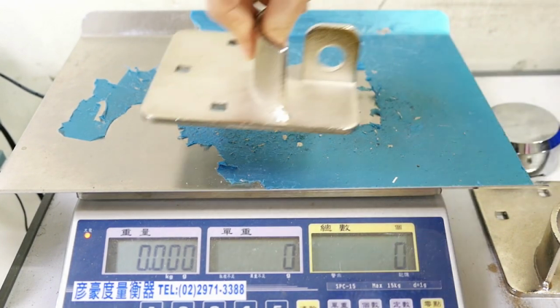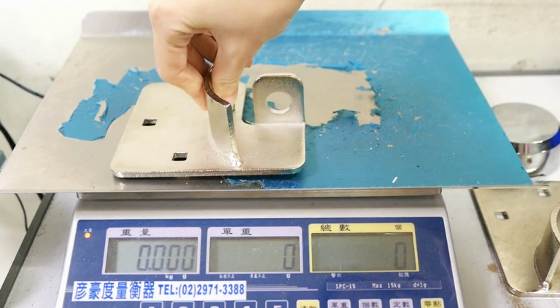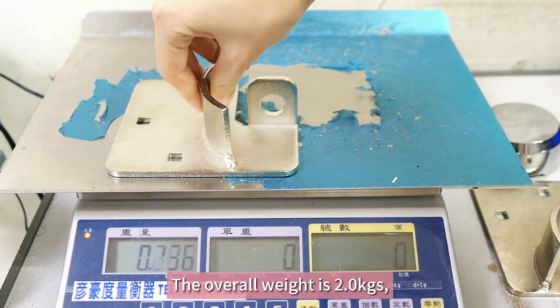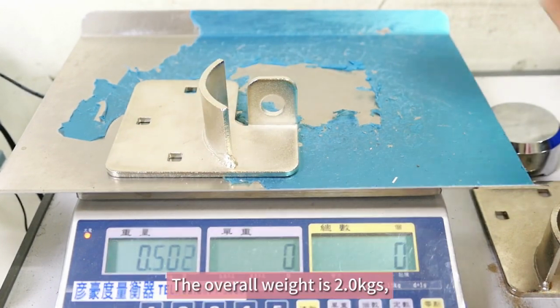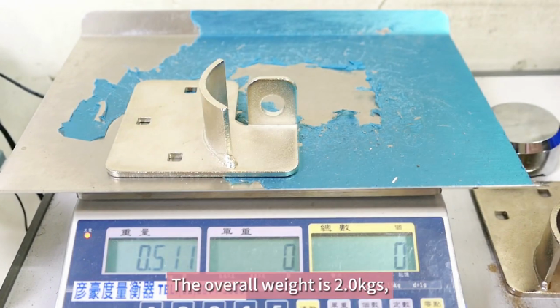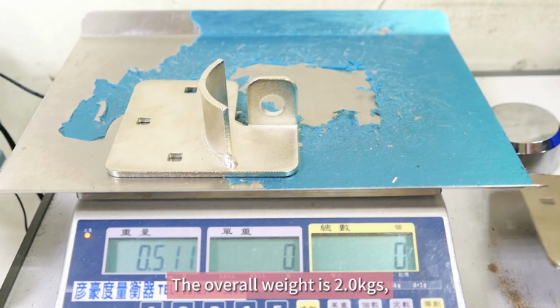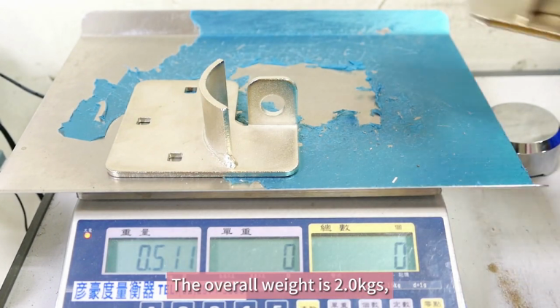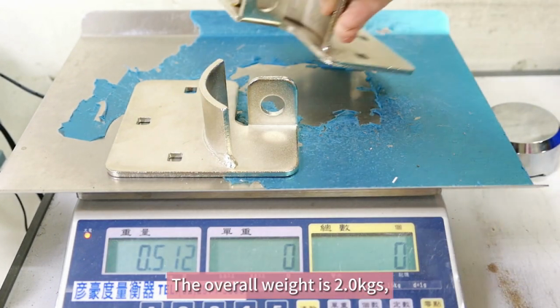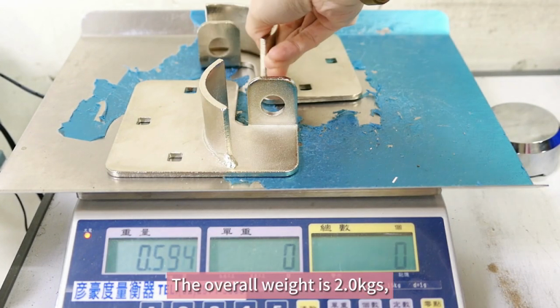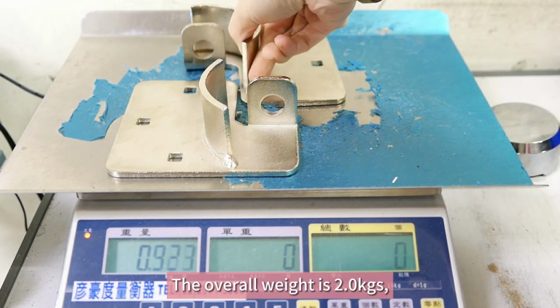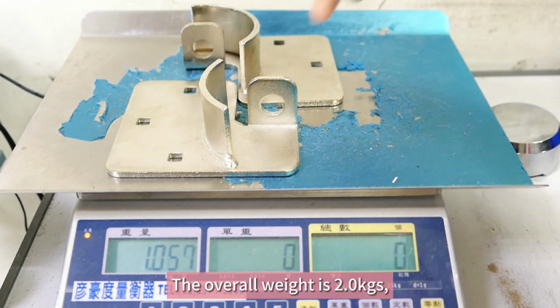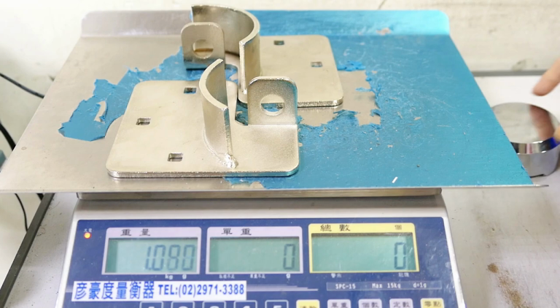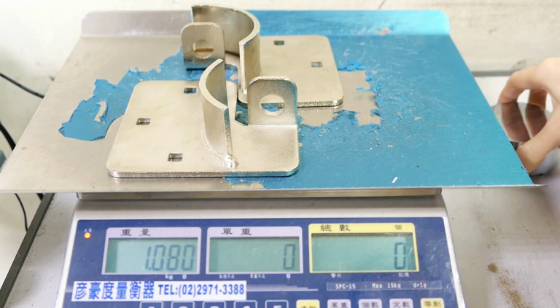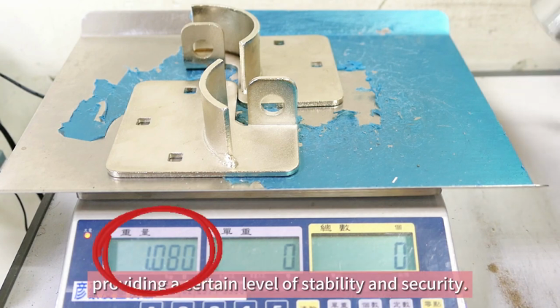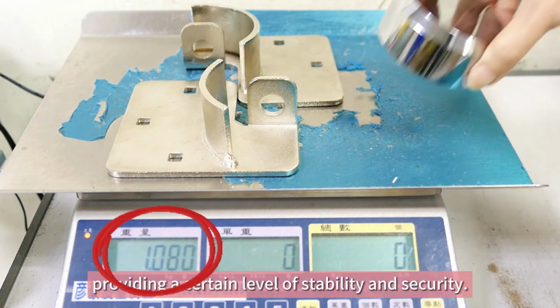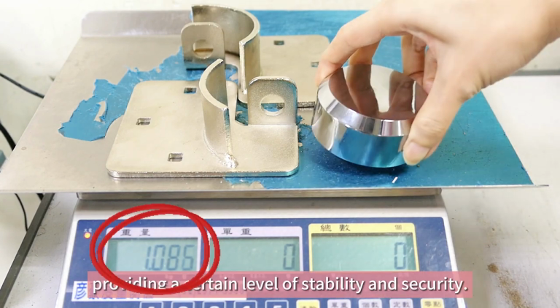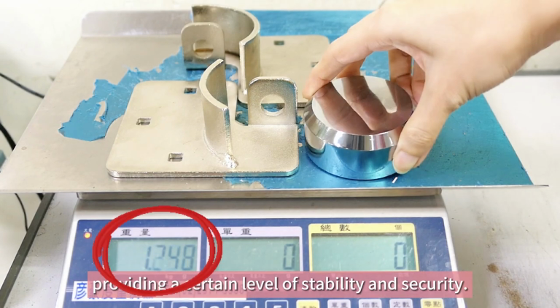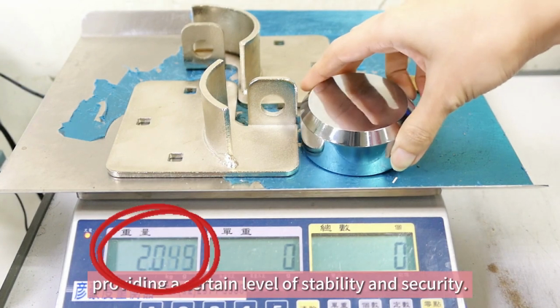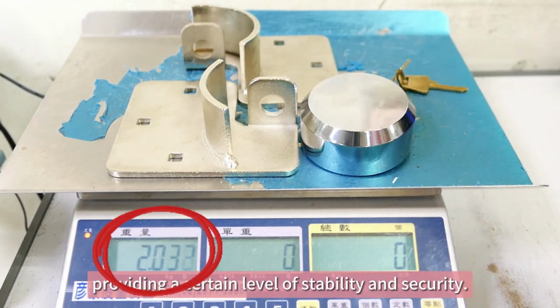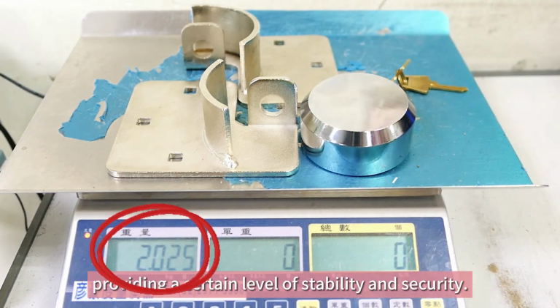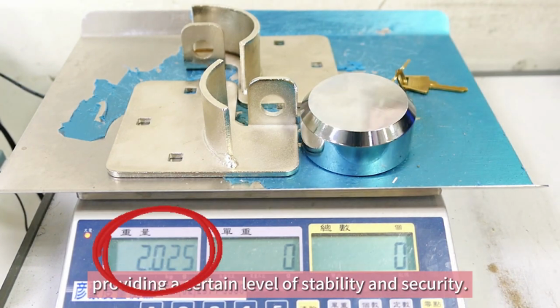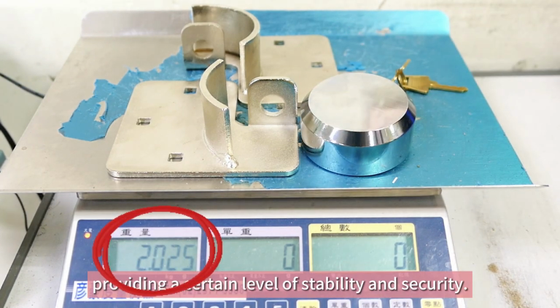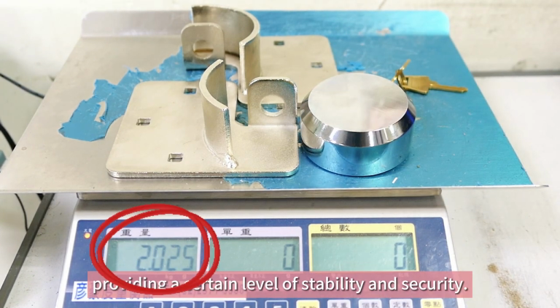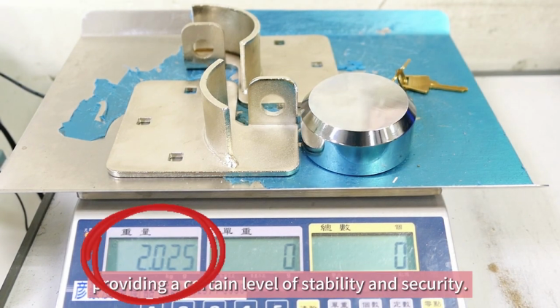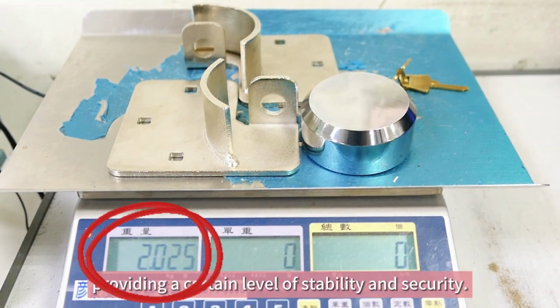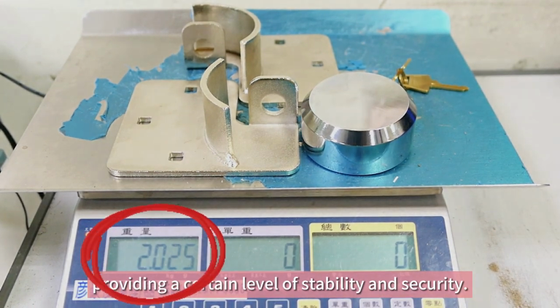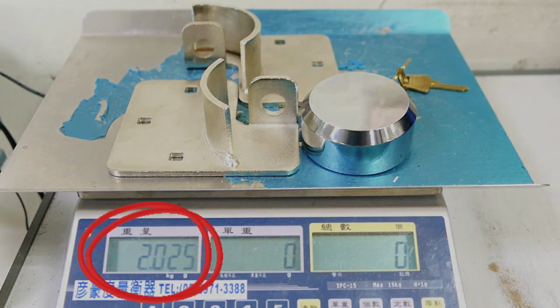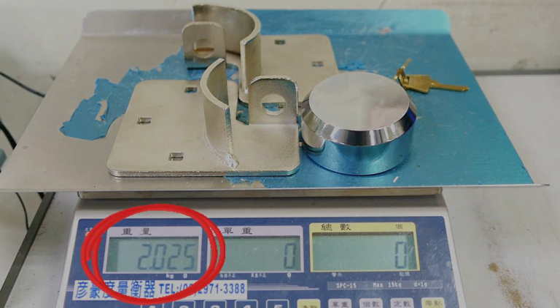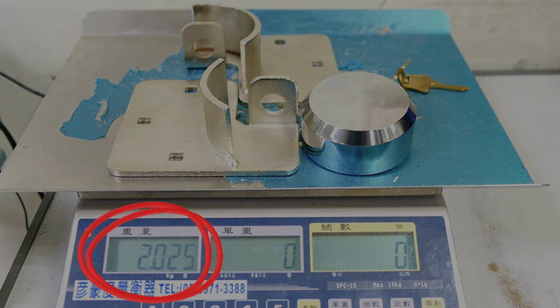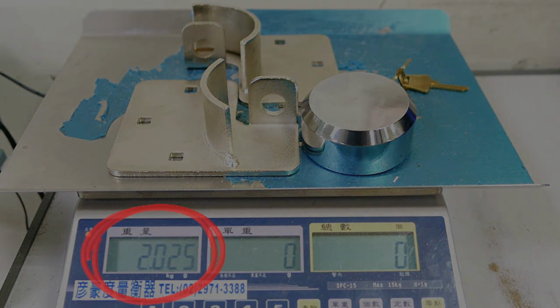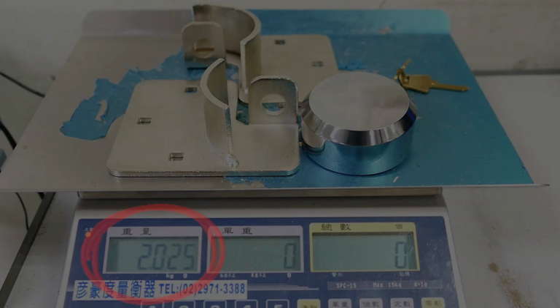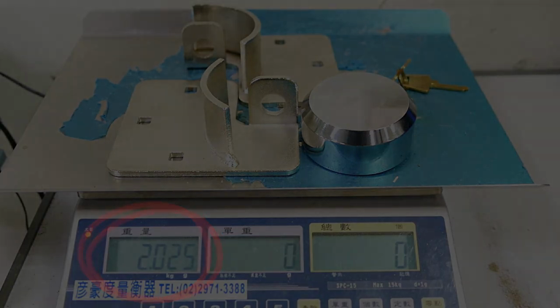The overall weight is 2 kg, providing a certain level of stability and security.